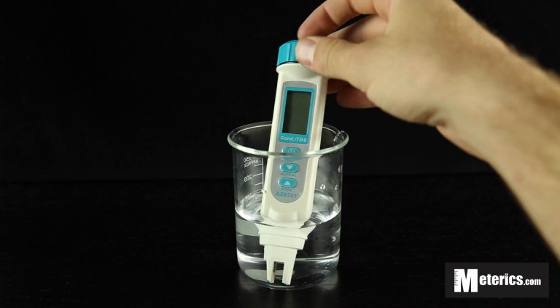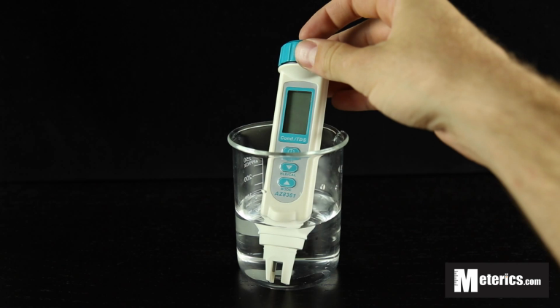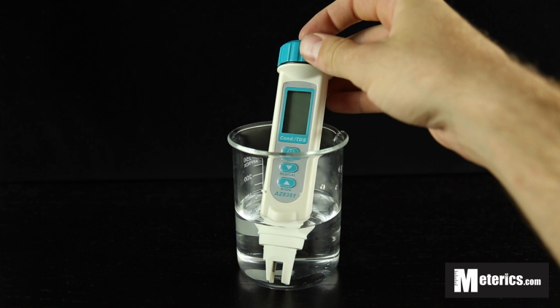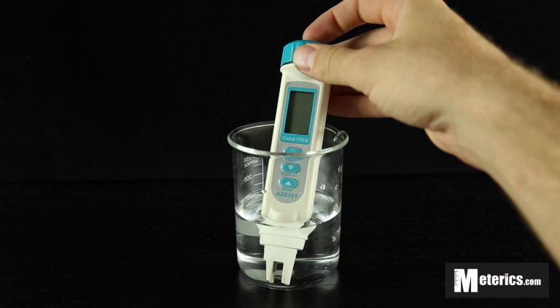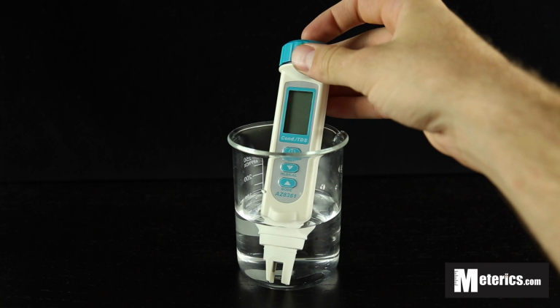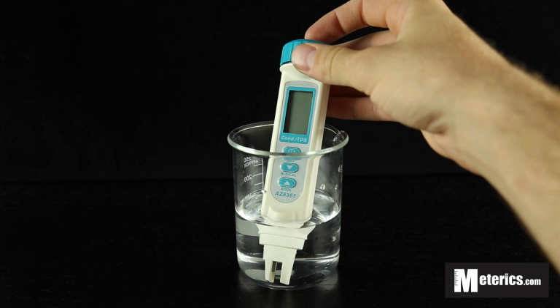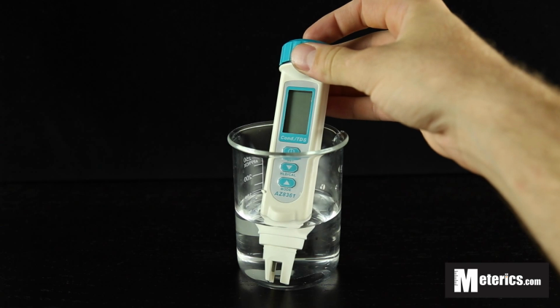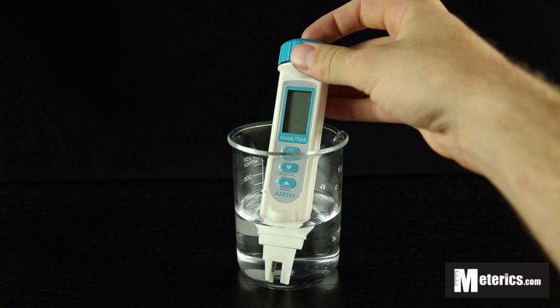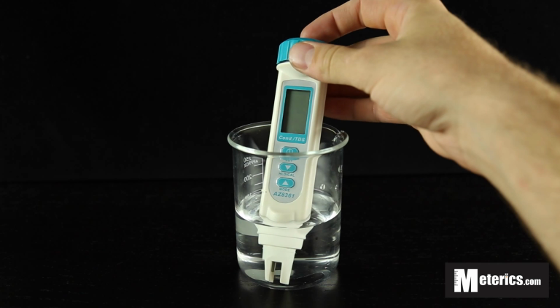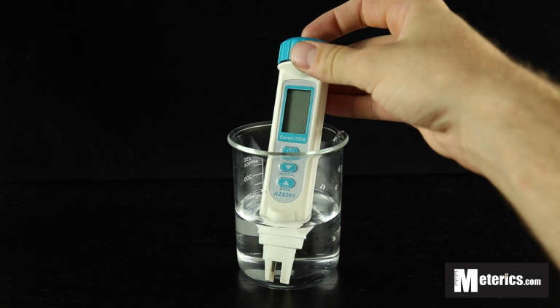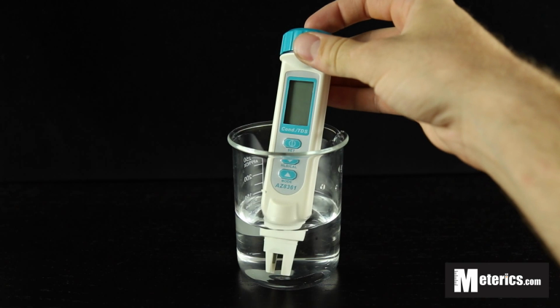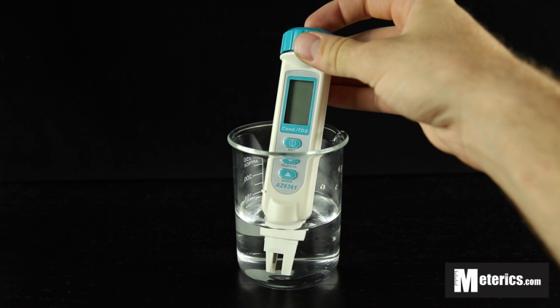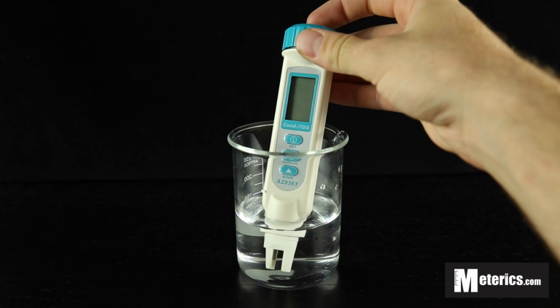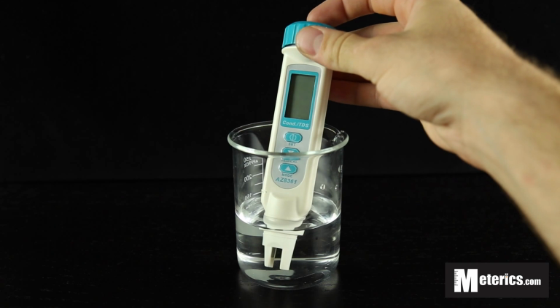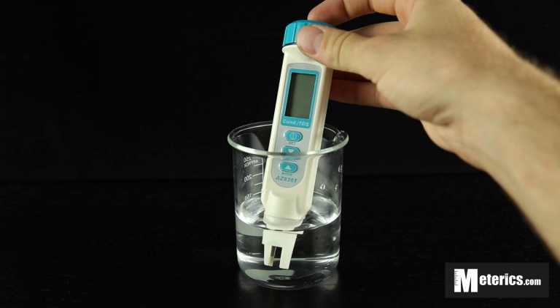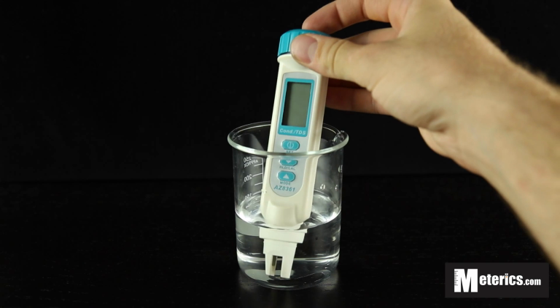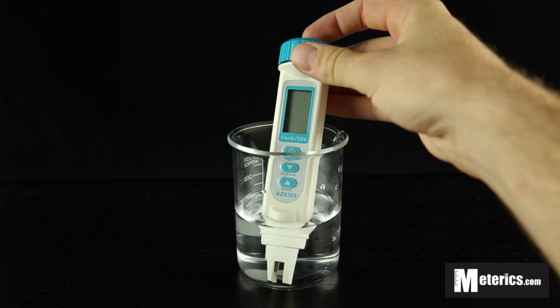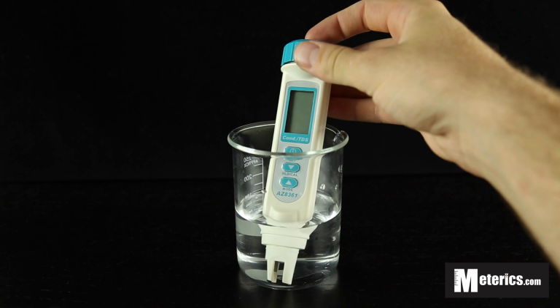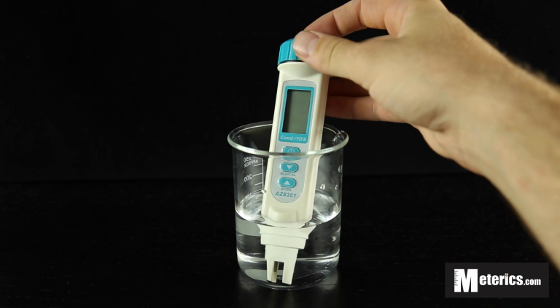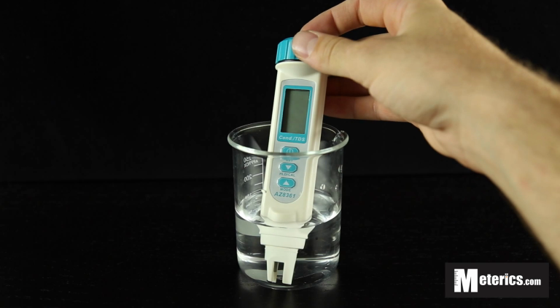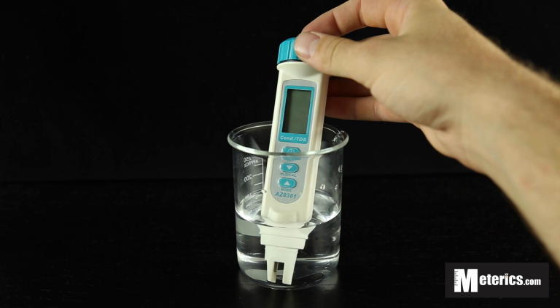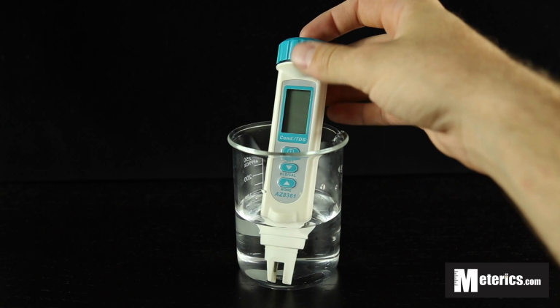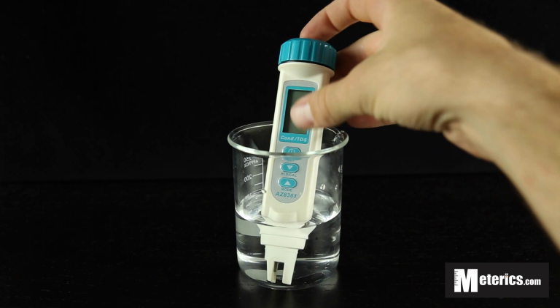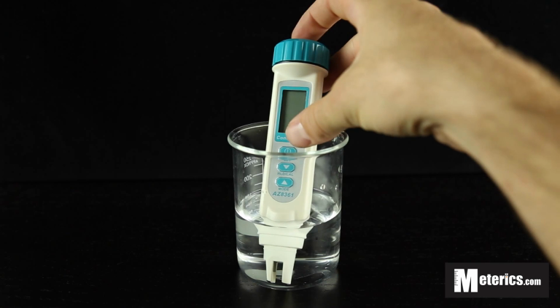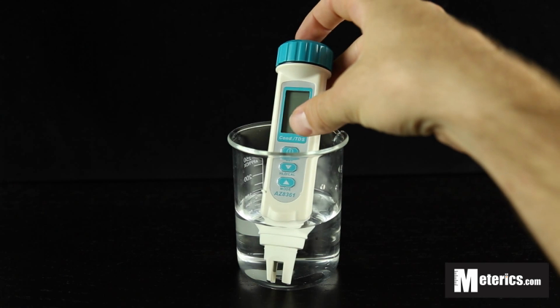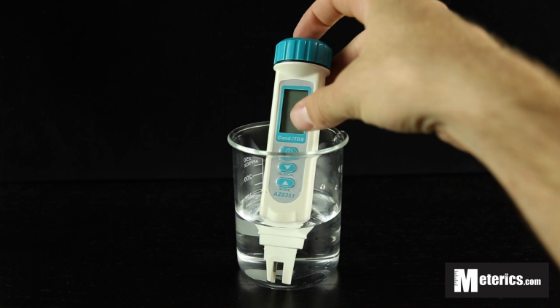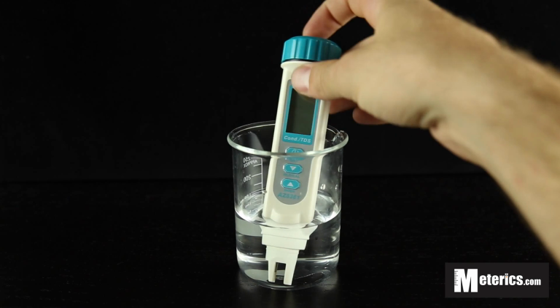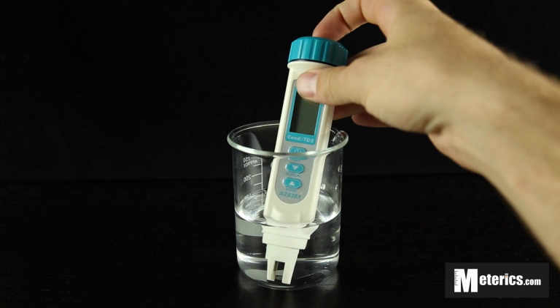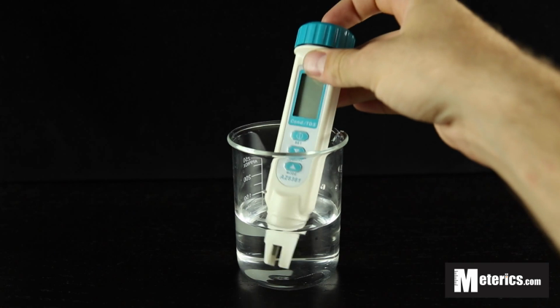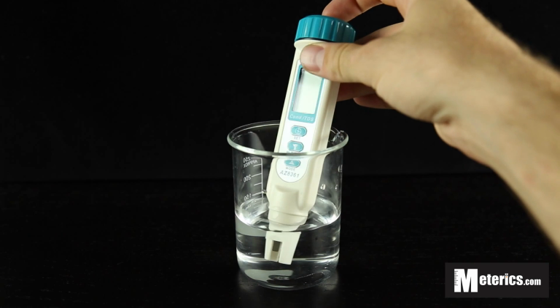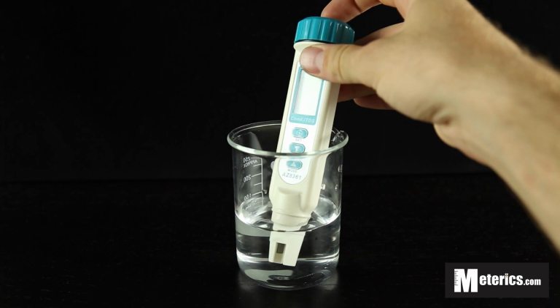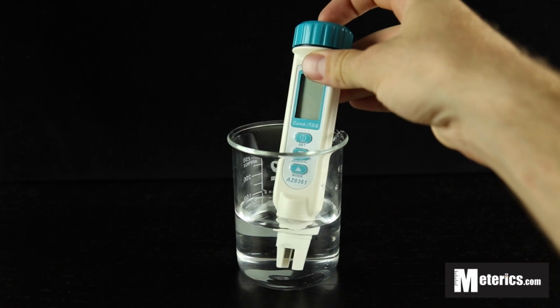Today we're just going to be going over how to operate and turn this thing on and take a quick reading. So stay tuned for further videos where we'll be teaching you how to calibrate all these meters.